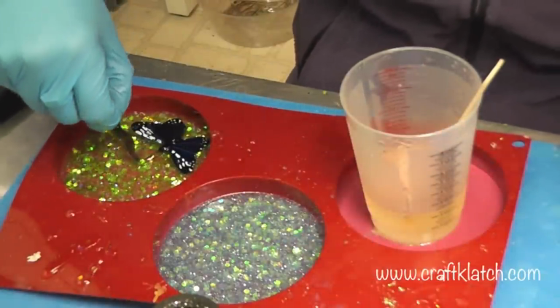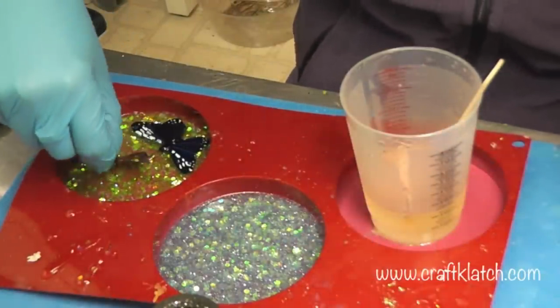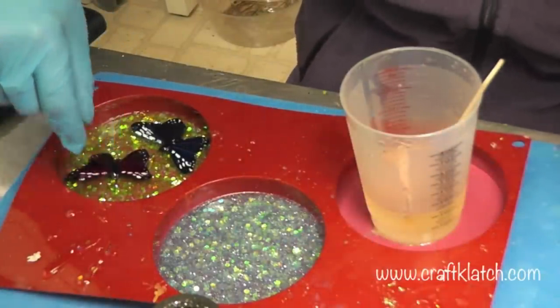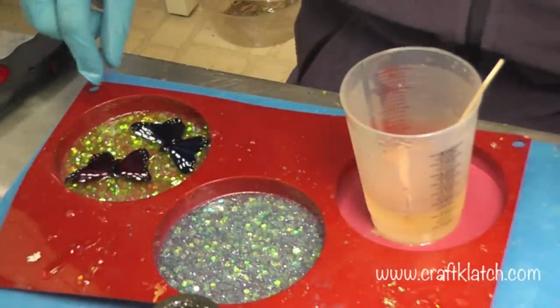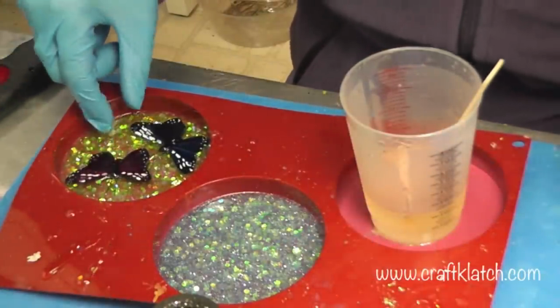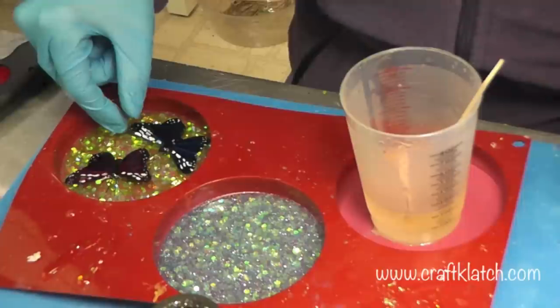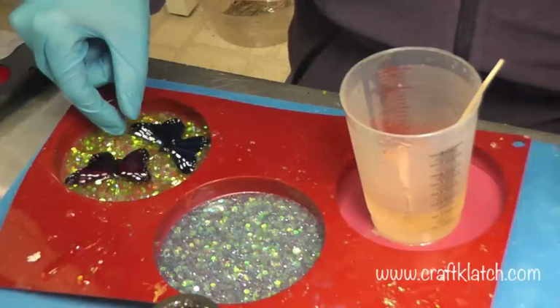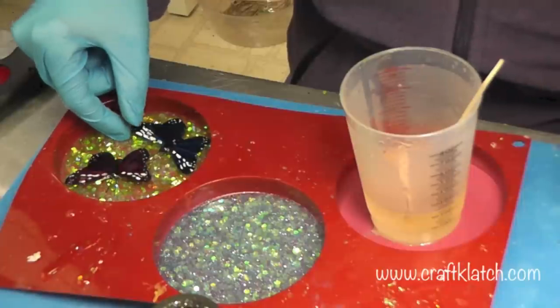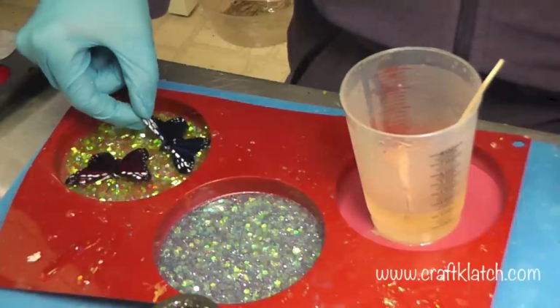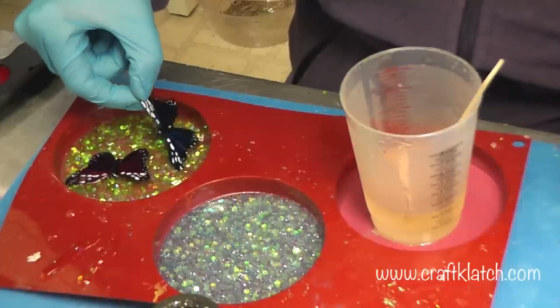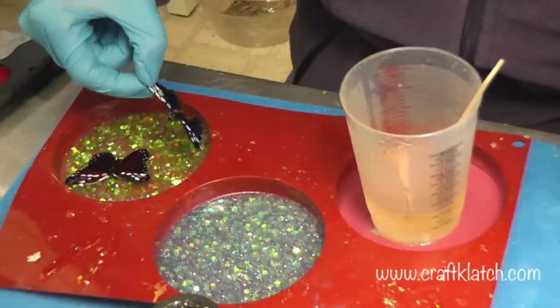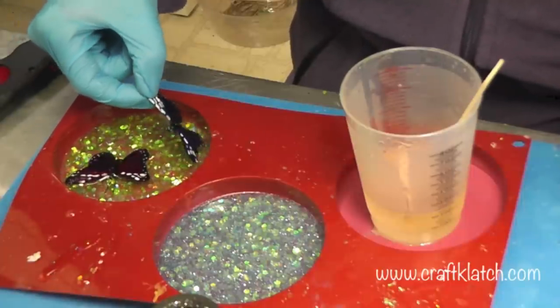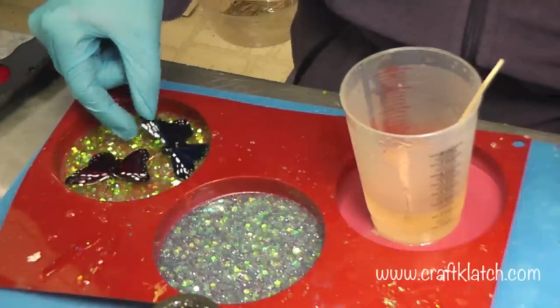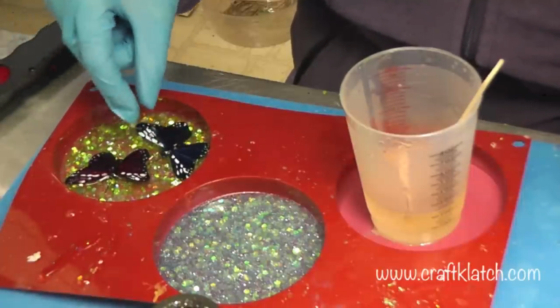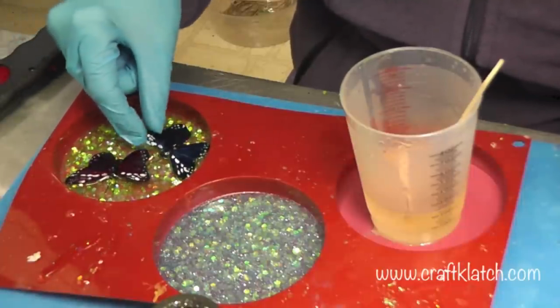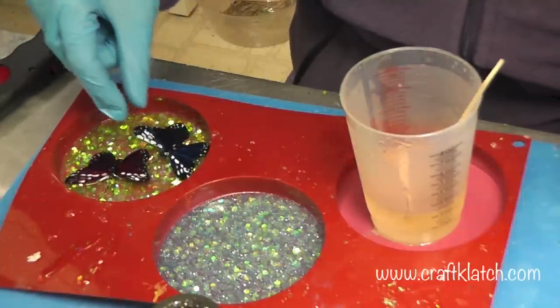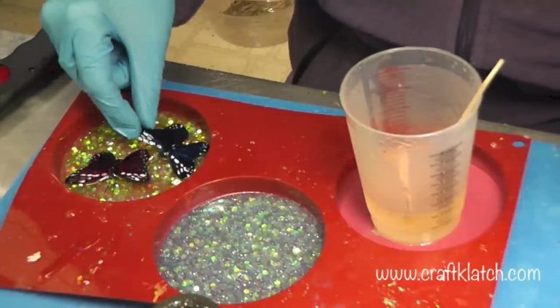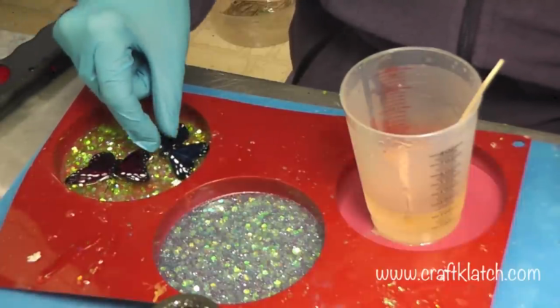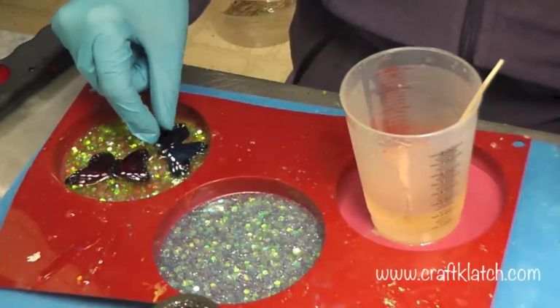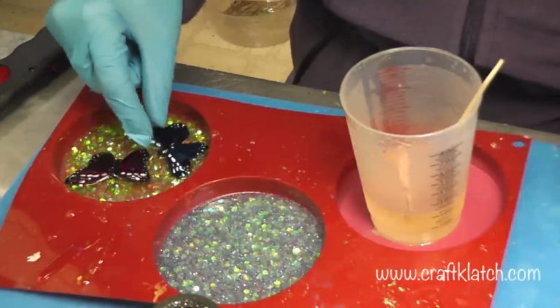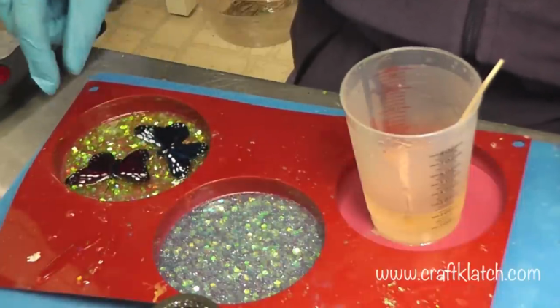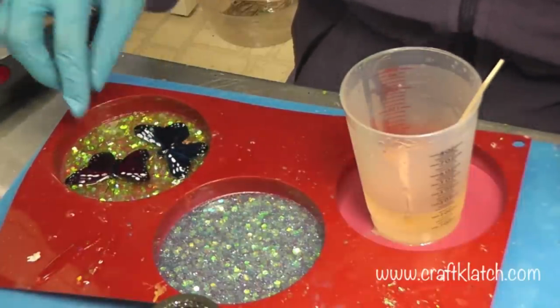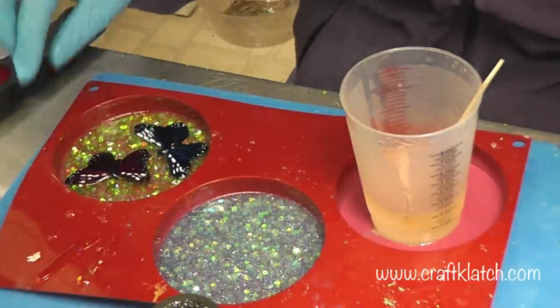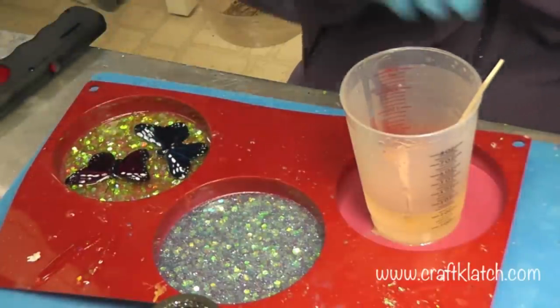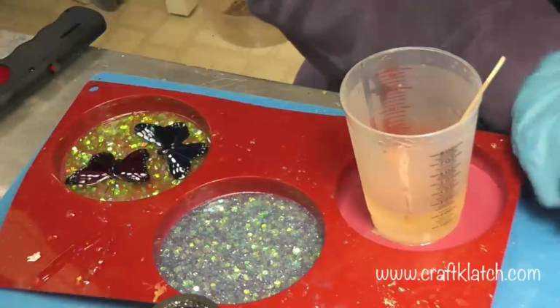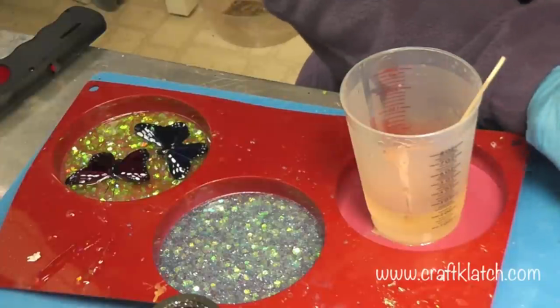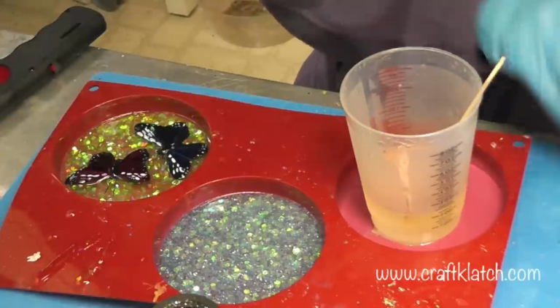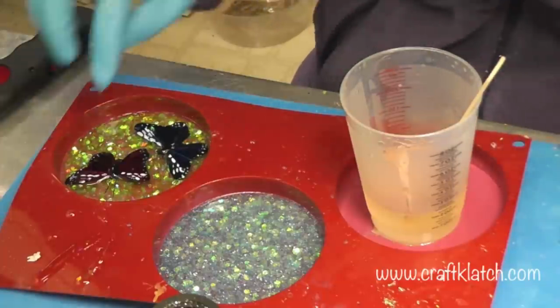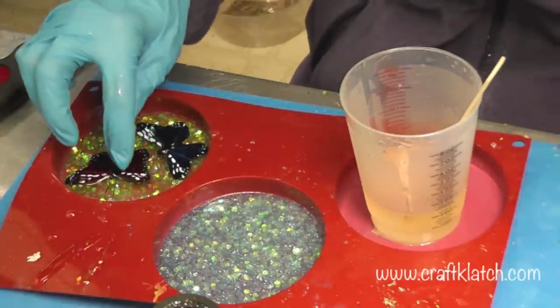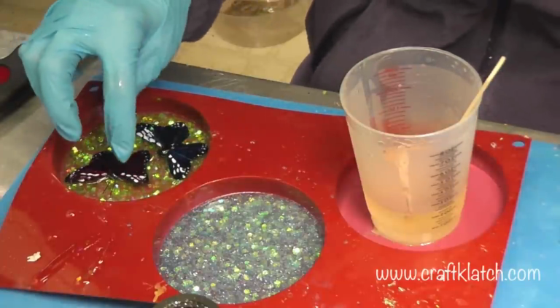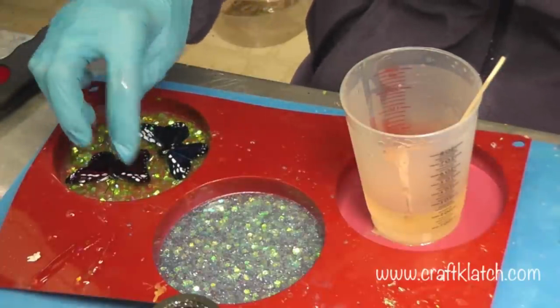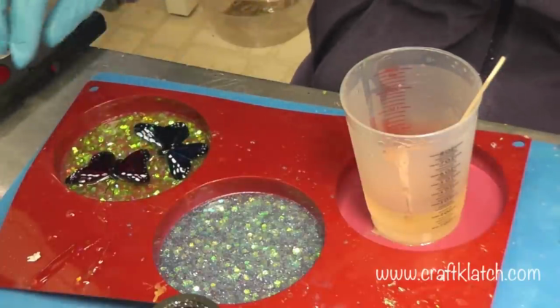Now some of these little iridescent pieces might even start to float up onto the wings. If it bothers you, stay on top of it and move them off. If it doesn't bother you, then don't worry about it.